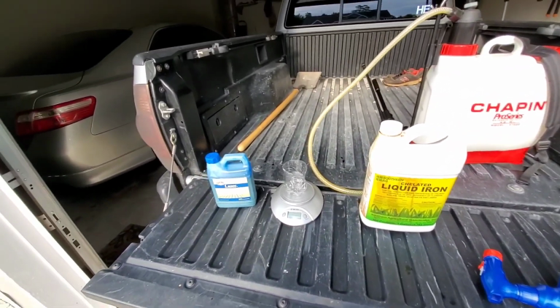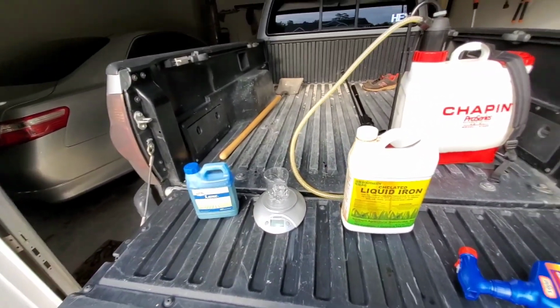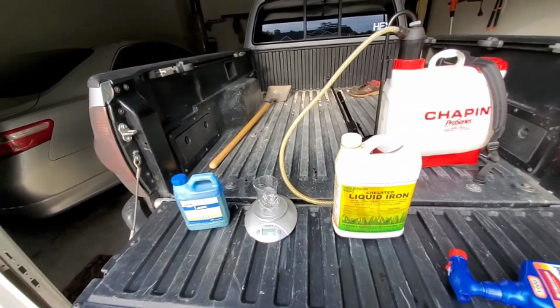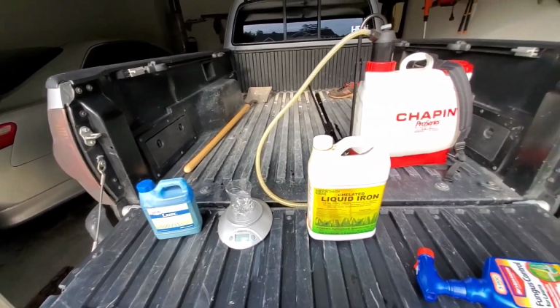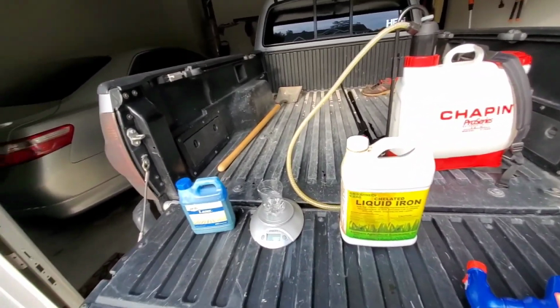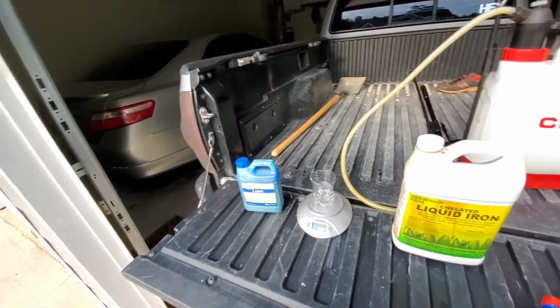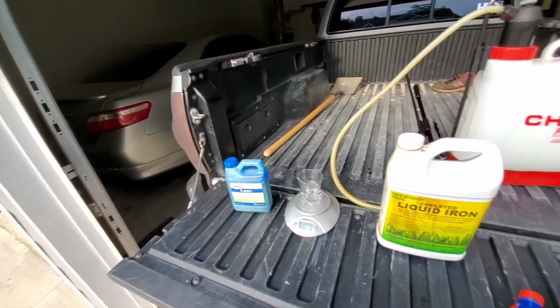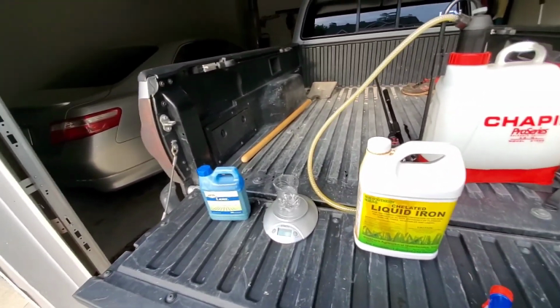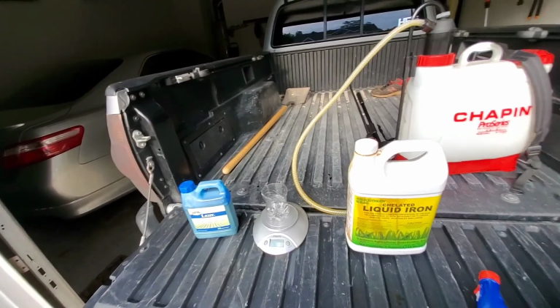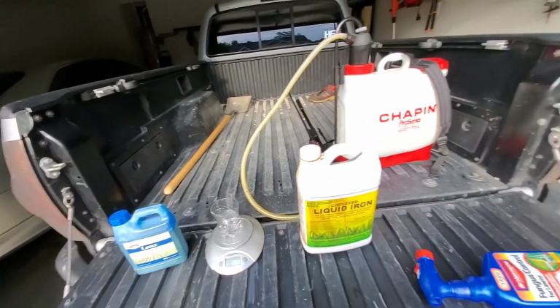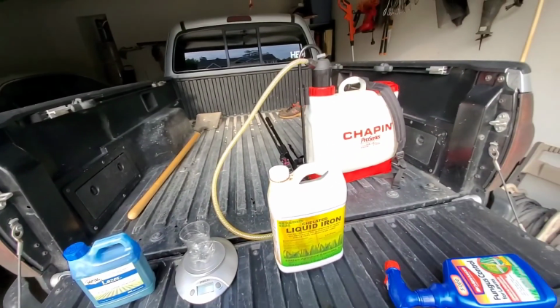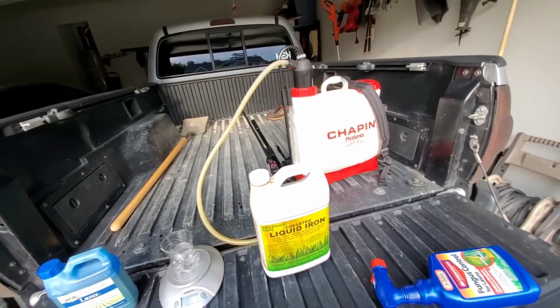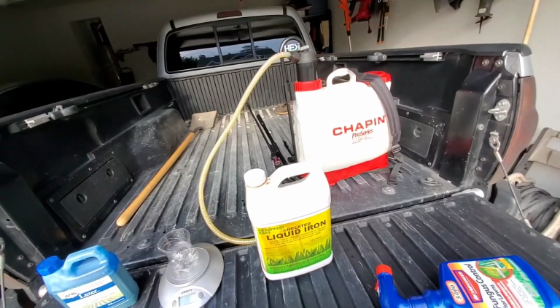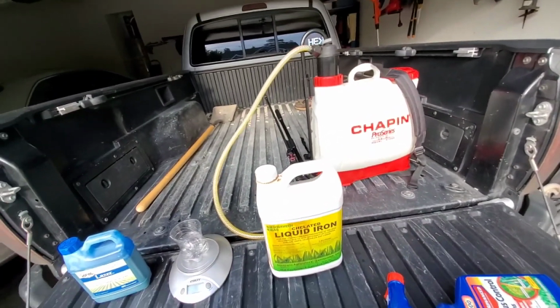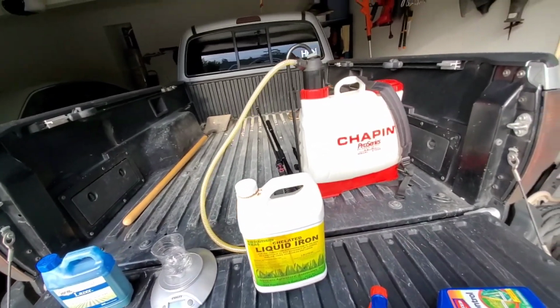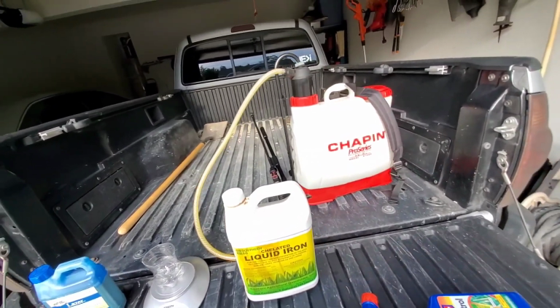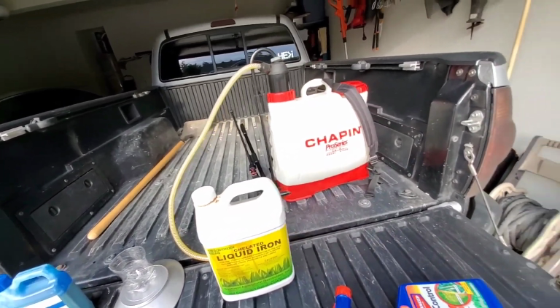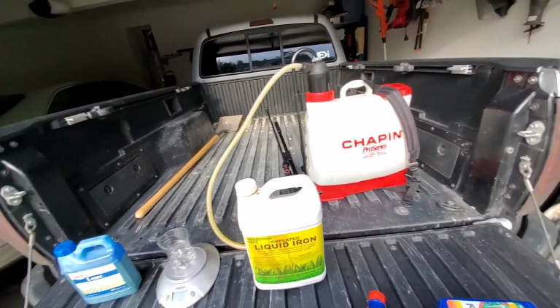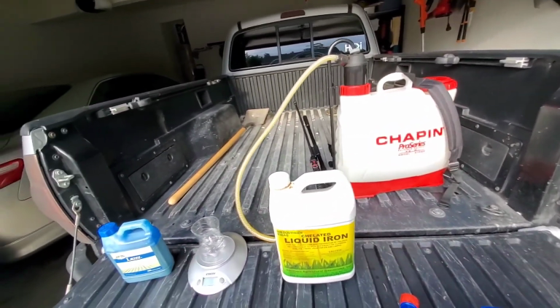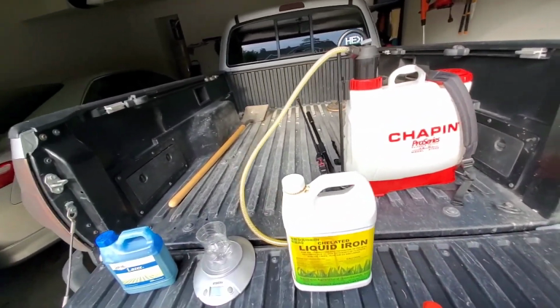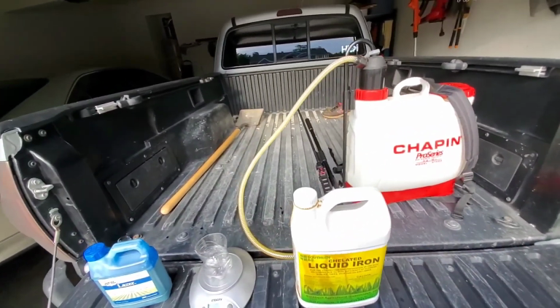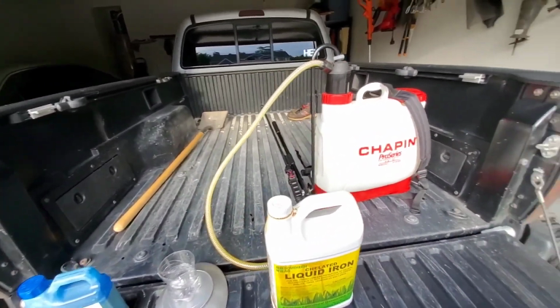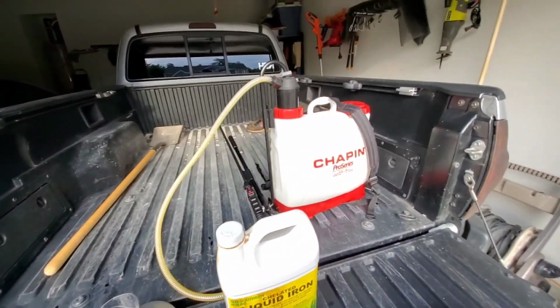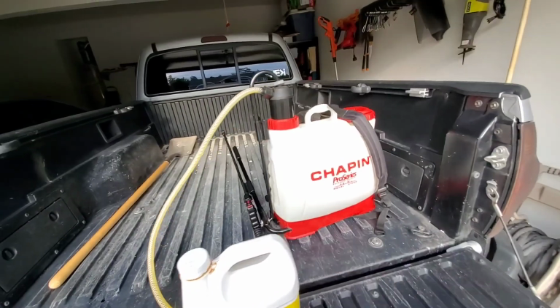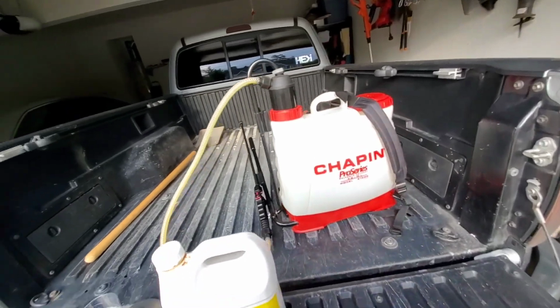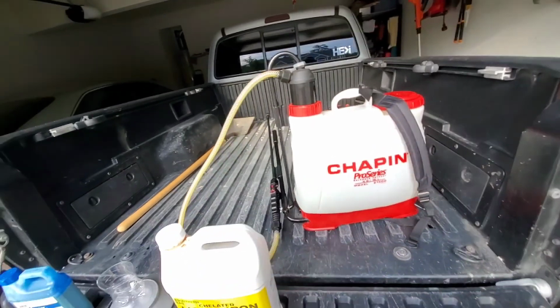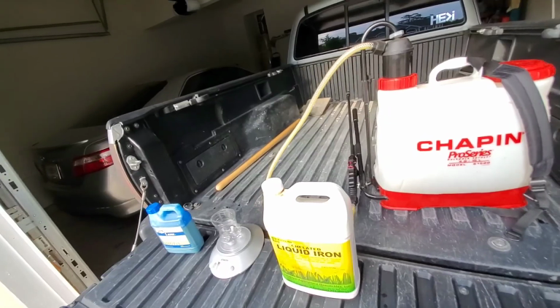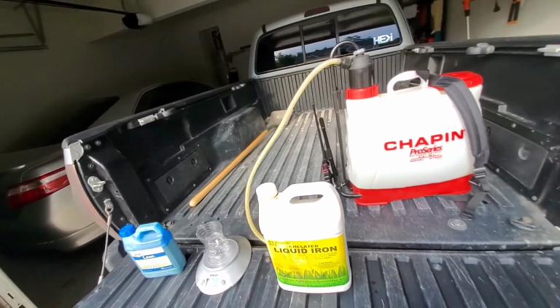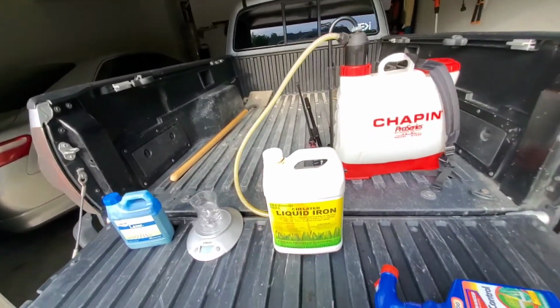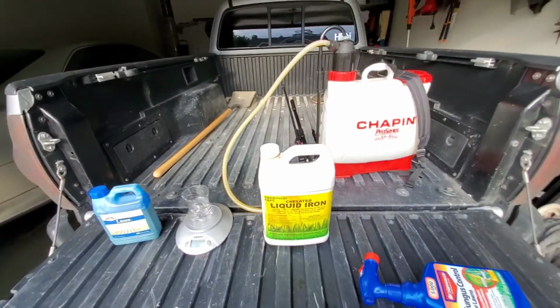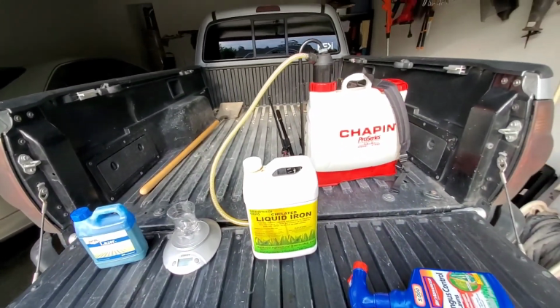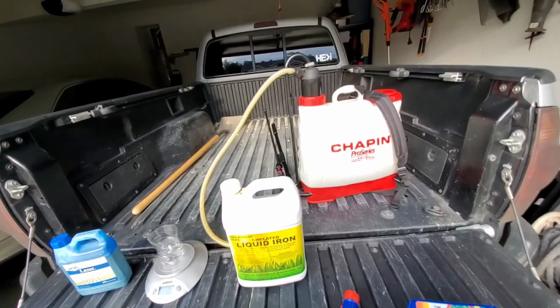That's it — I'll go ahead and mix everything together, put it in the backpack sprayer, add water, fill it up to the four-gallon mark, do the application, and see how it goes.